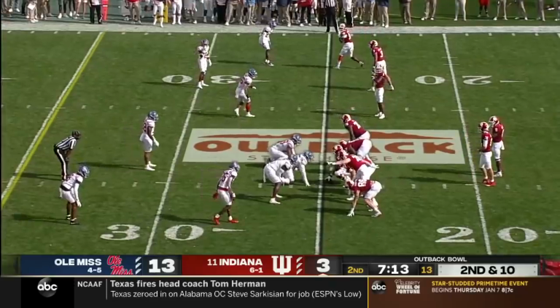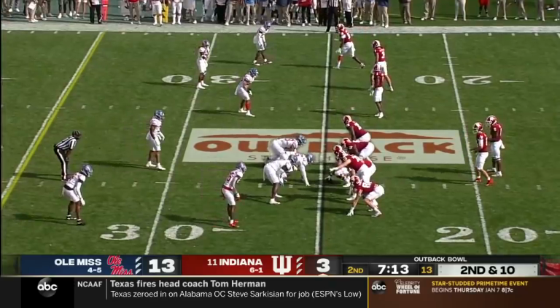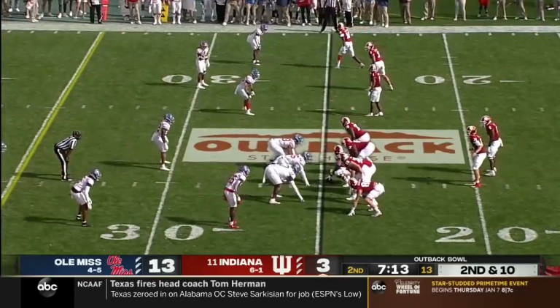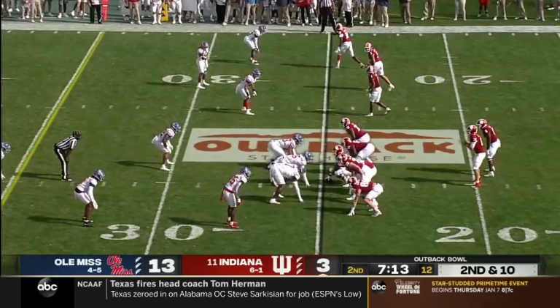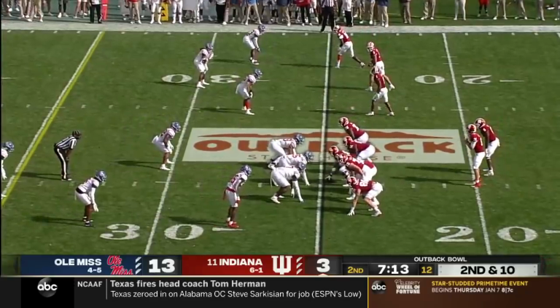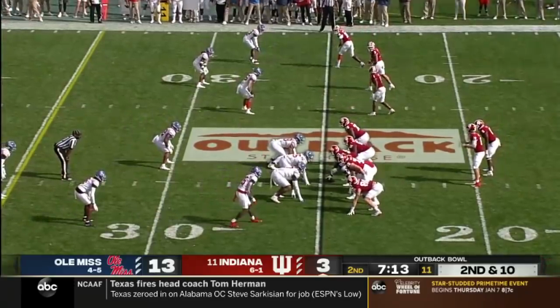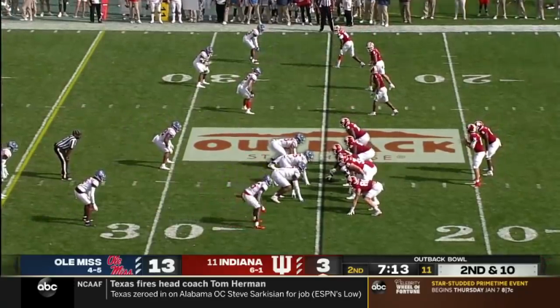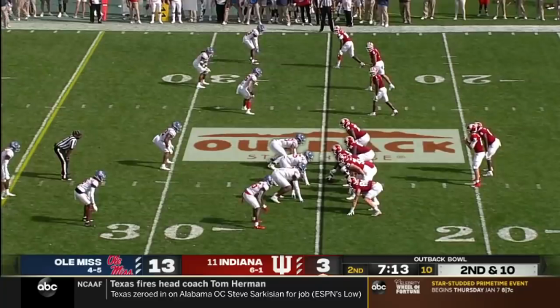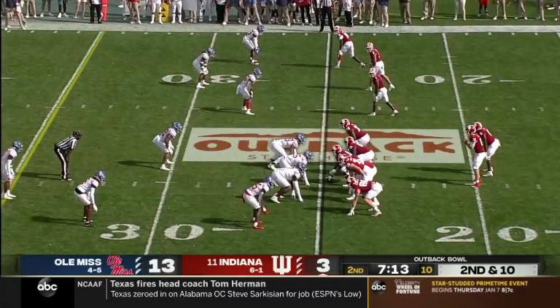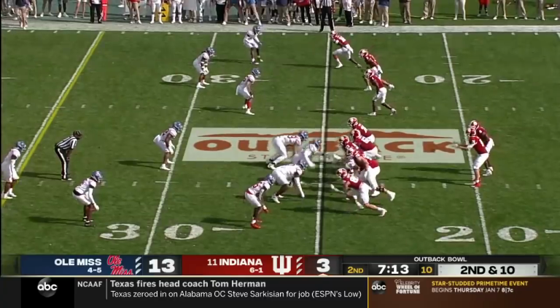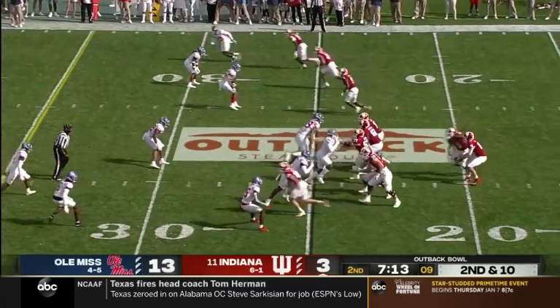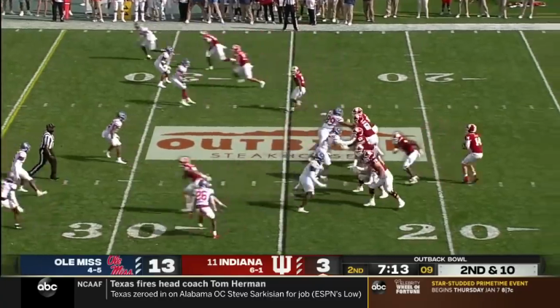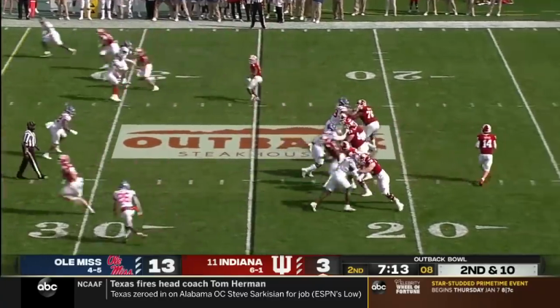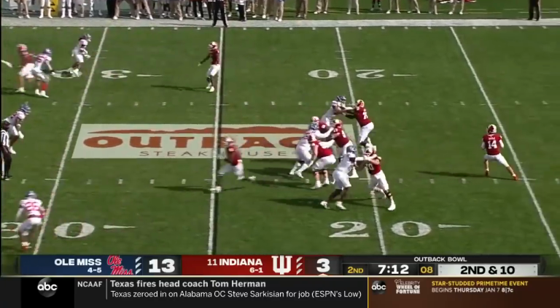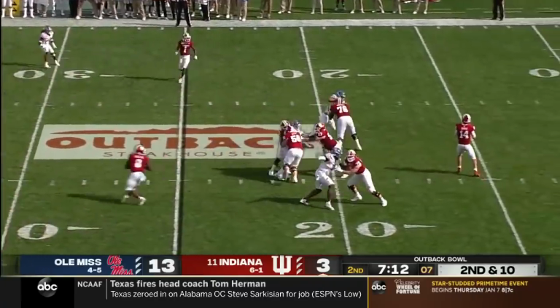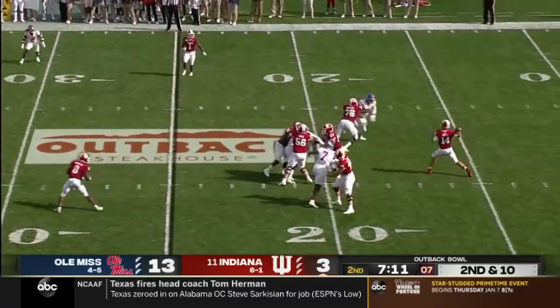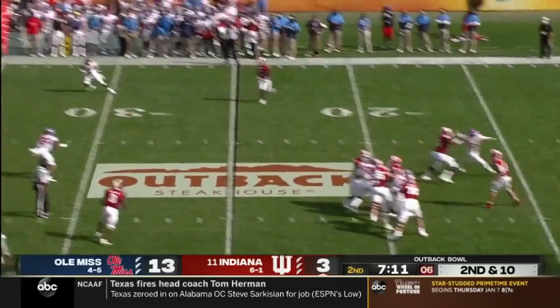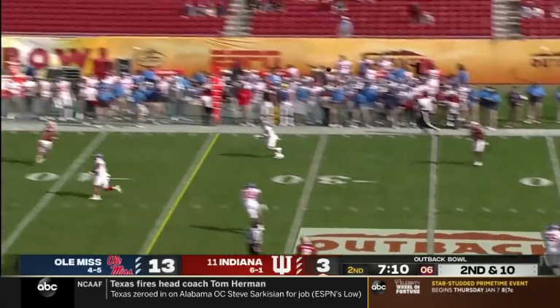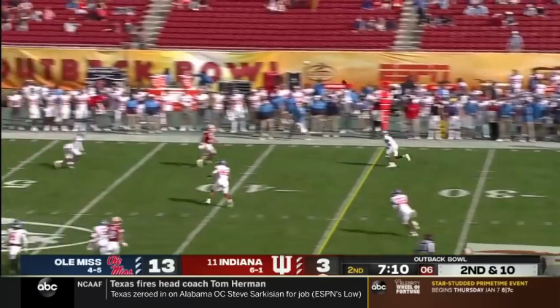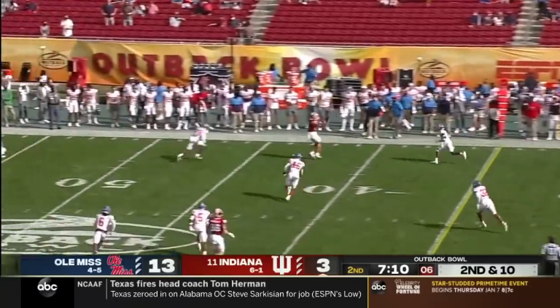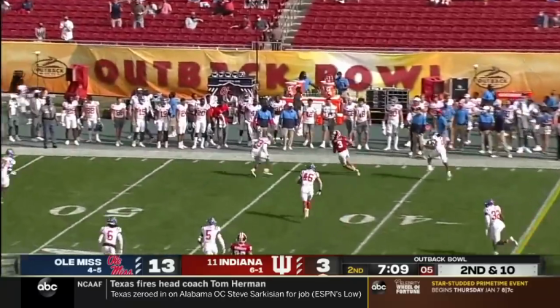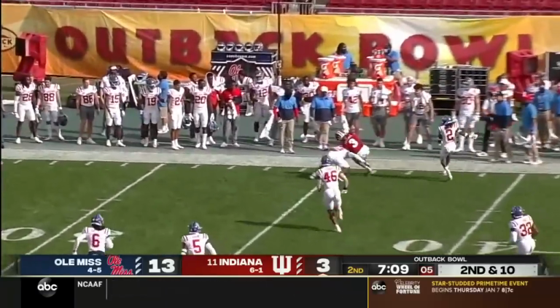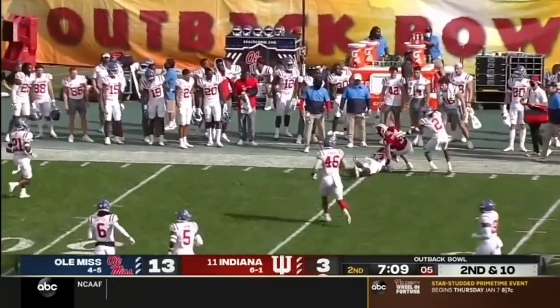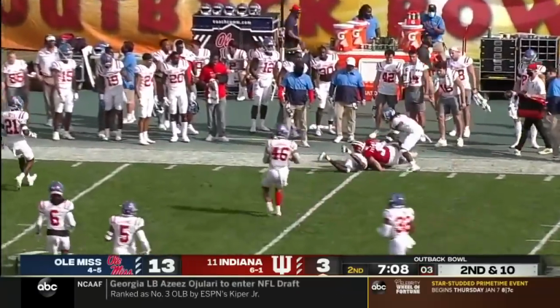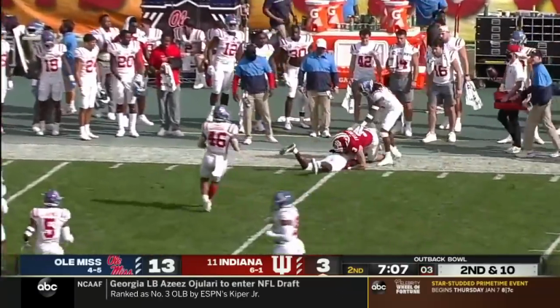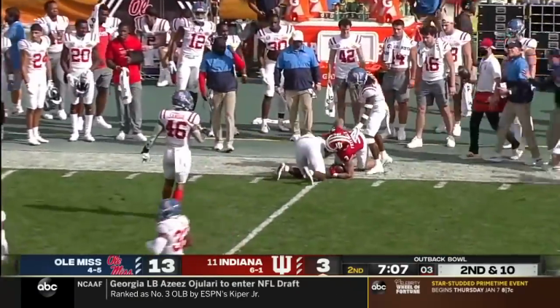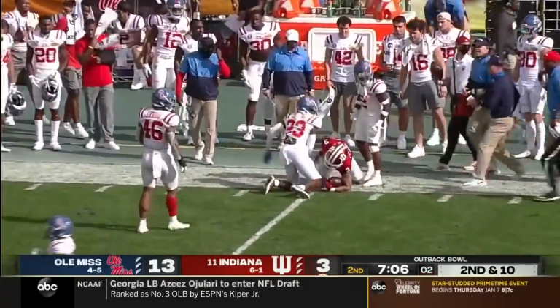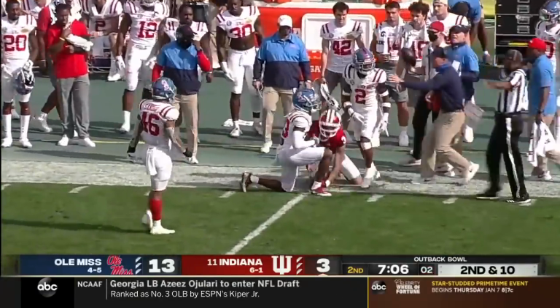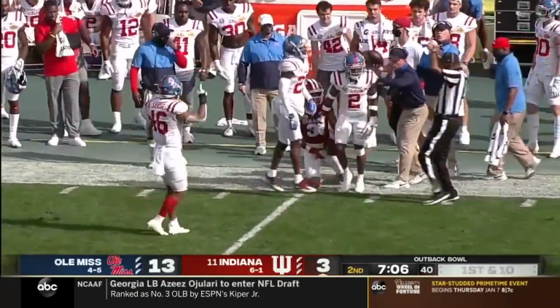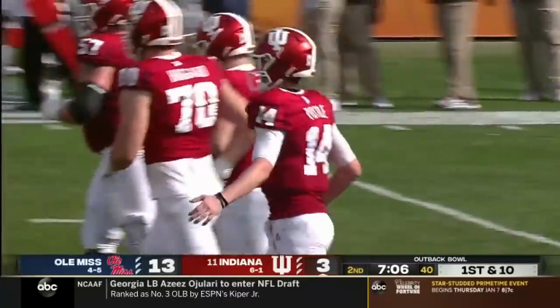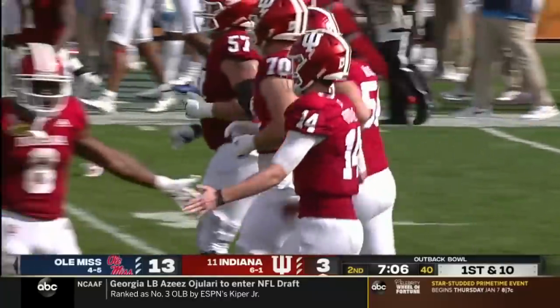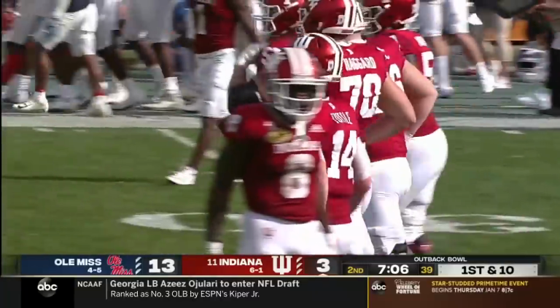12th in the country in sacks allowed per game. Long throw to the upside, complete to Freifogel. And a first down for Indiana, pickup of 20.